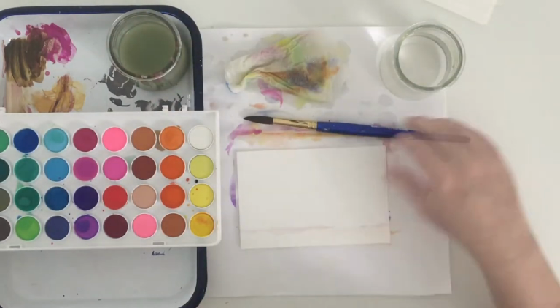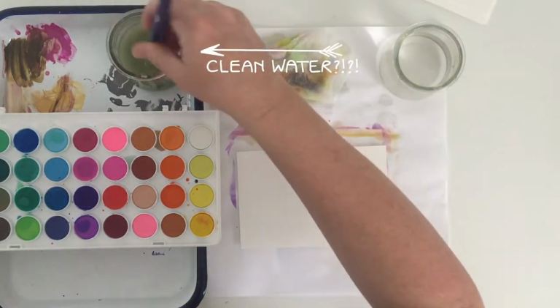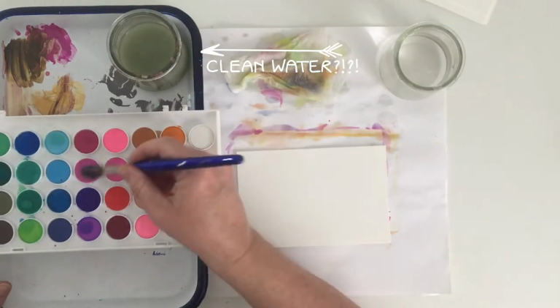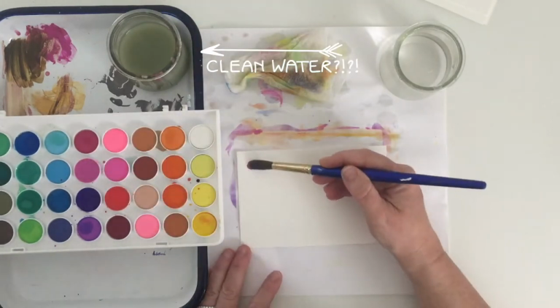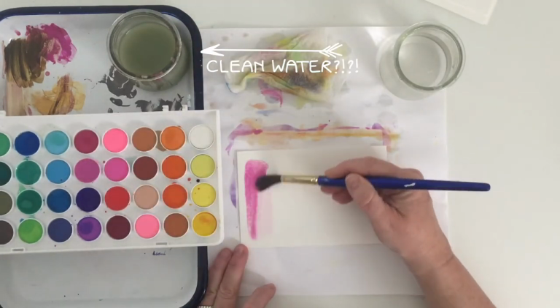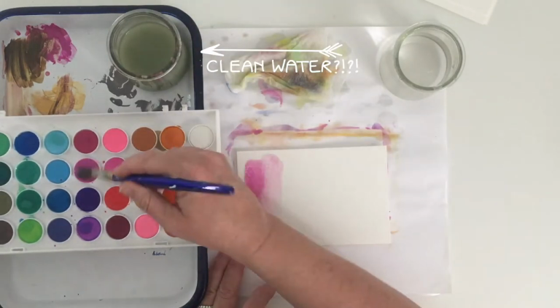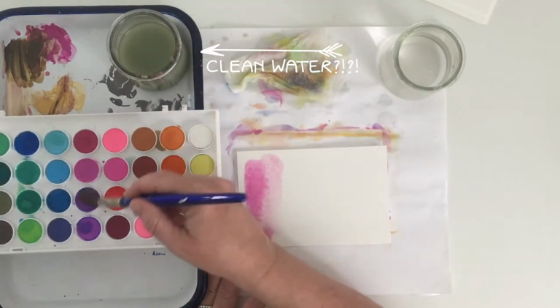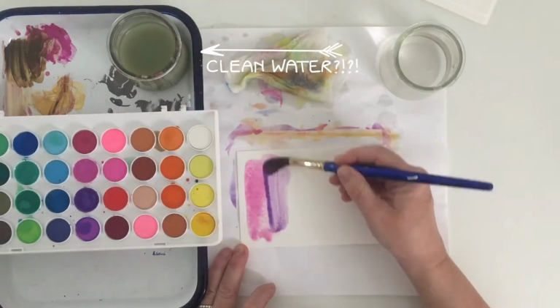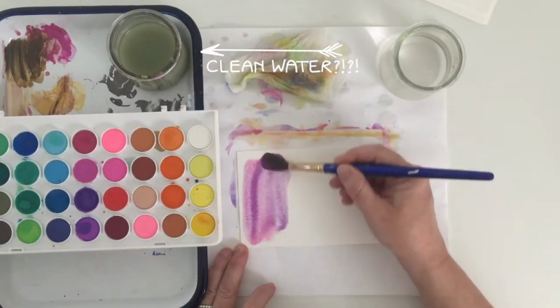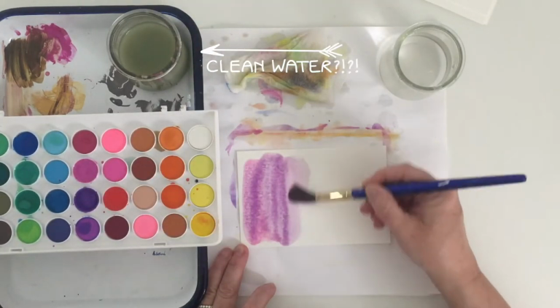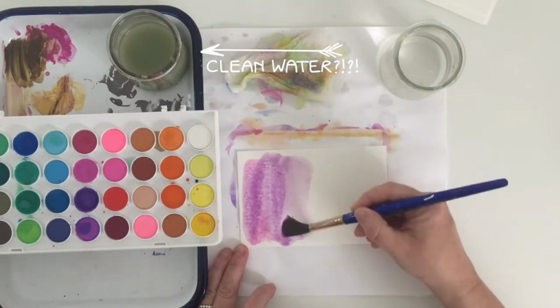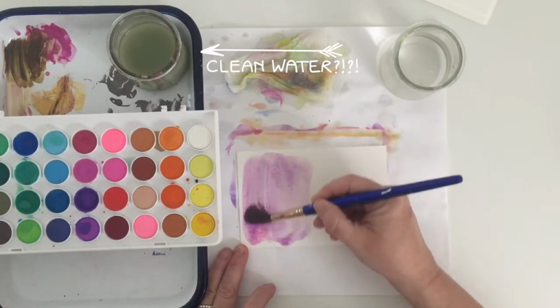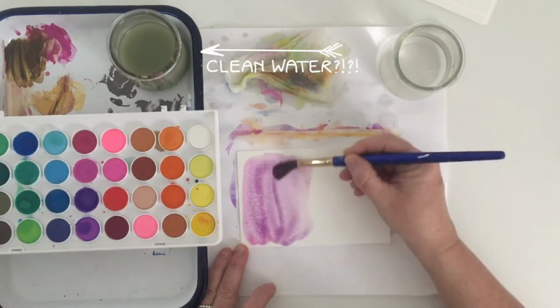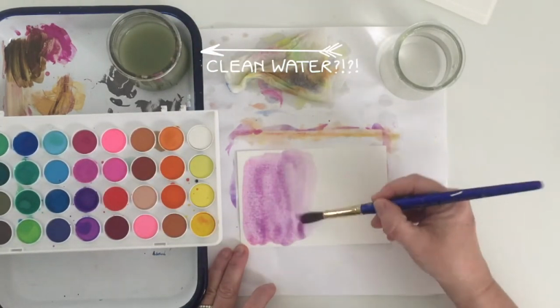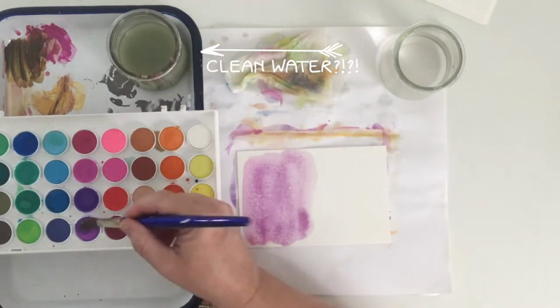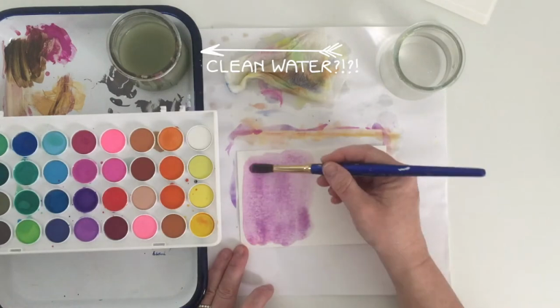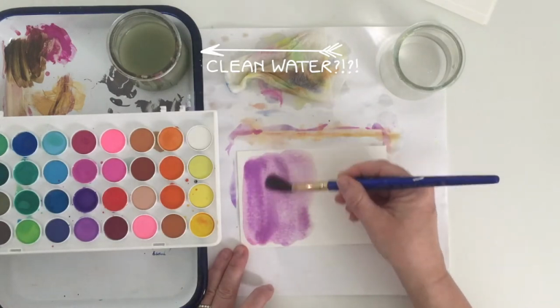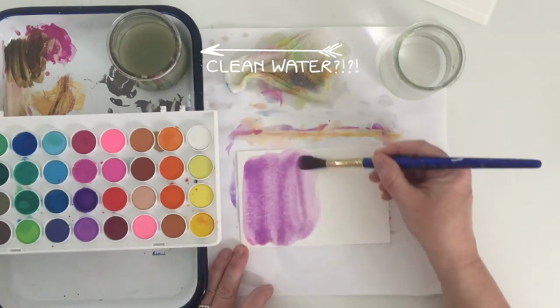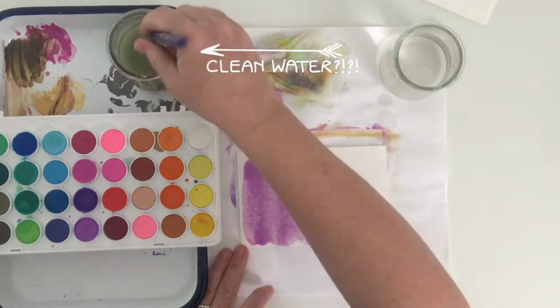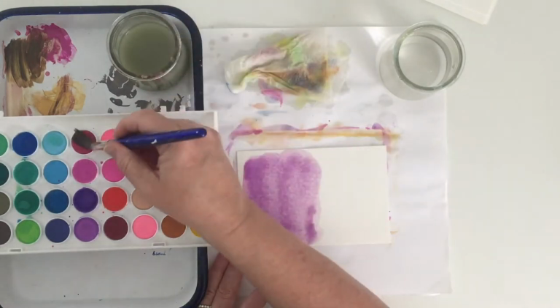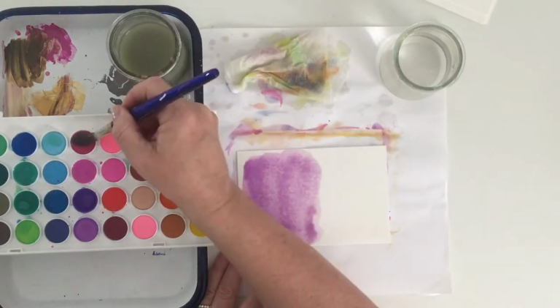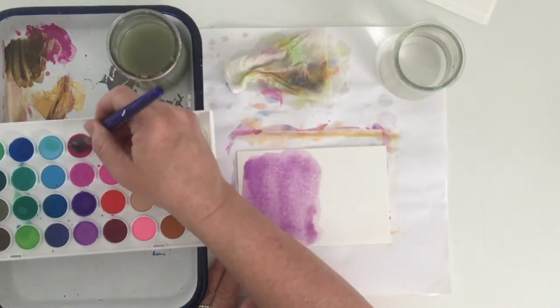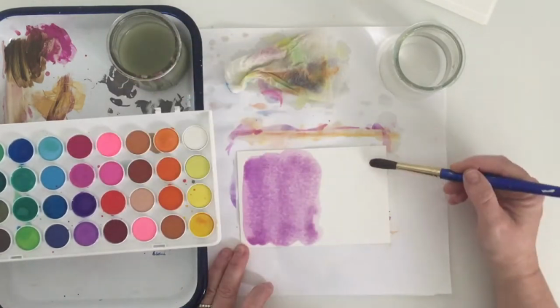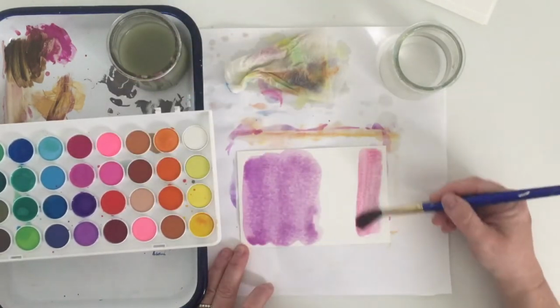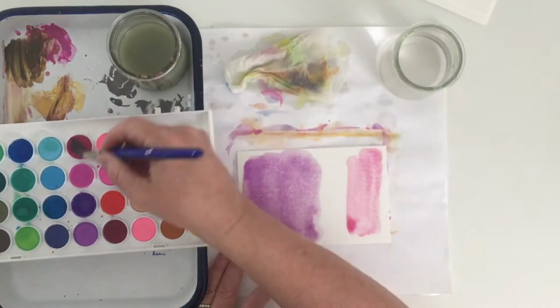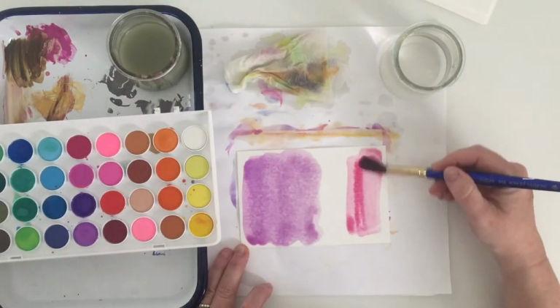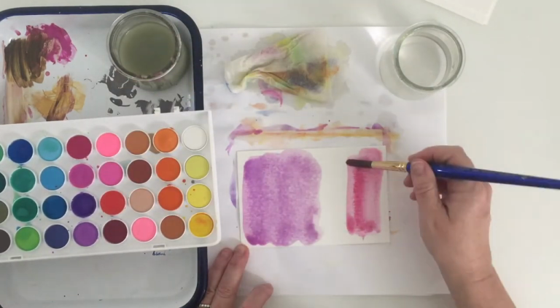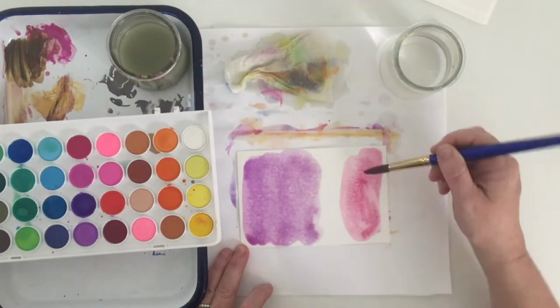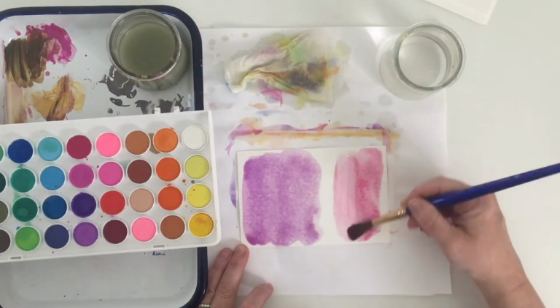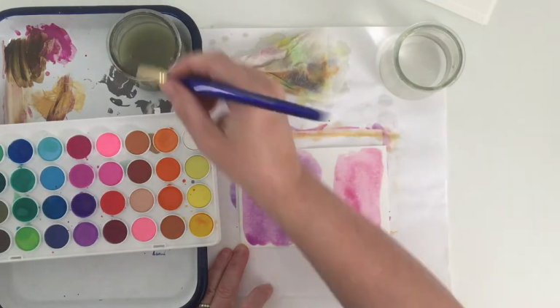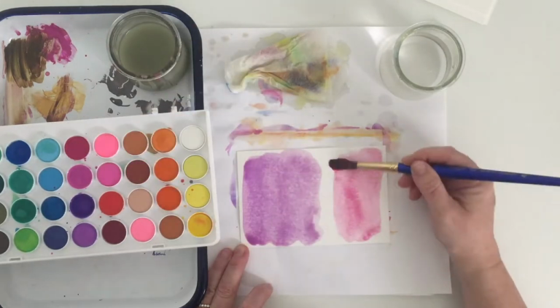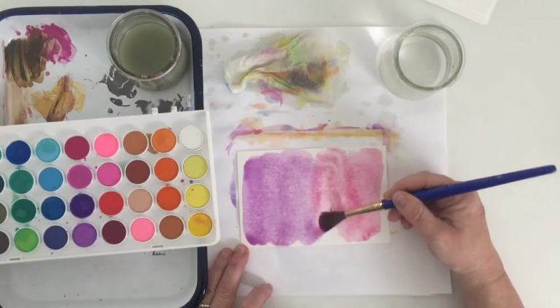I'm noticing that my water is filthy. I was so distracted by the painting process that I didn't even get up to change it. You, of course, will be more diligent about this — remember to change your water.